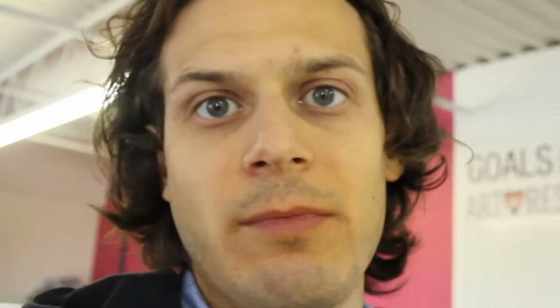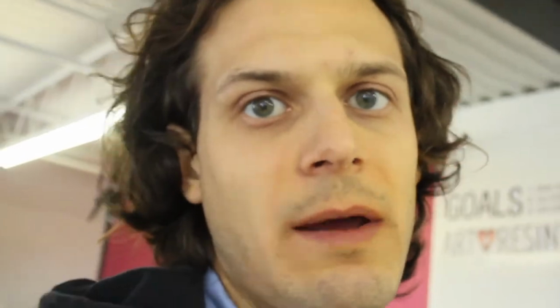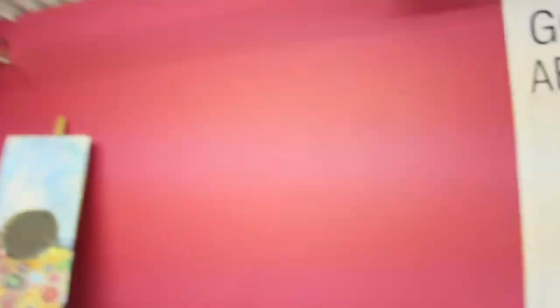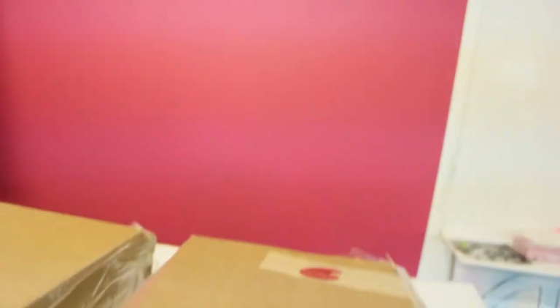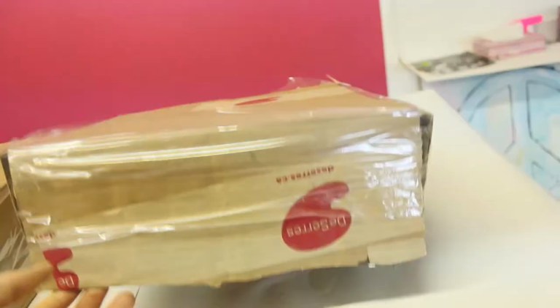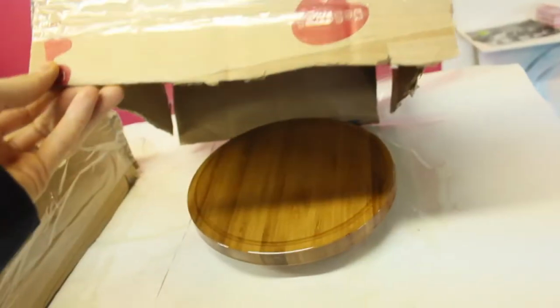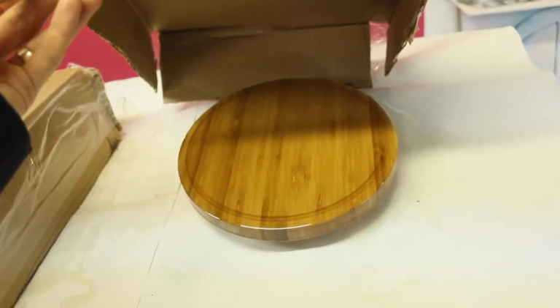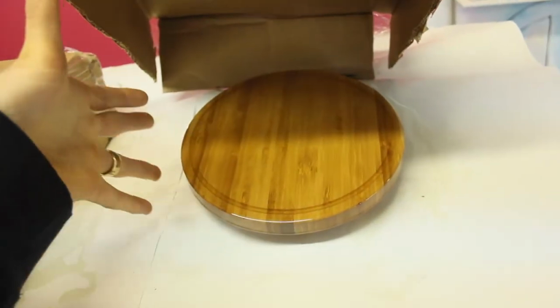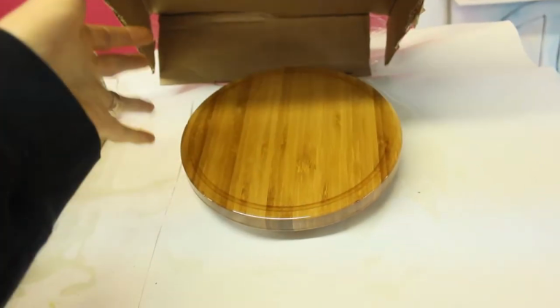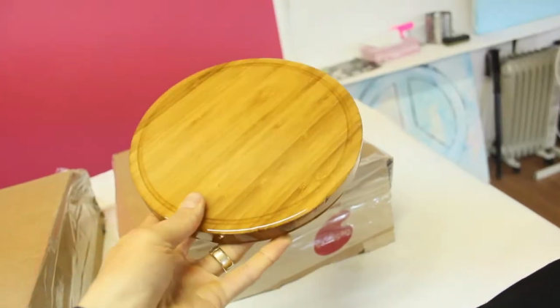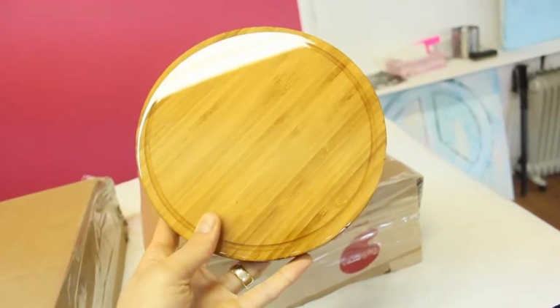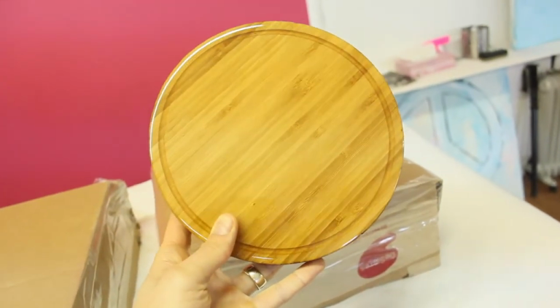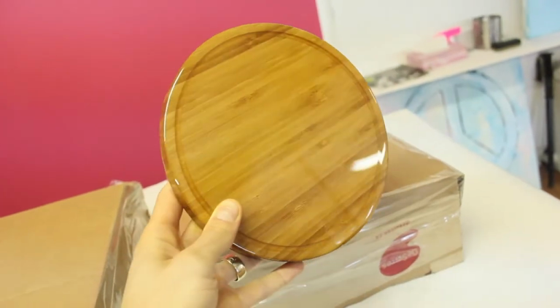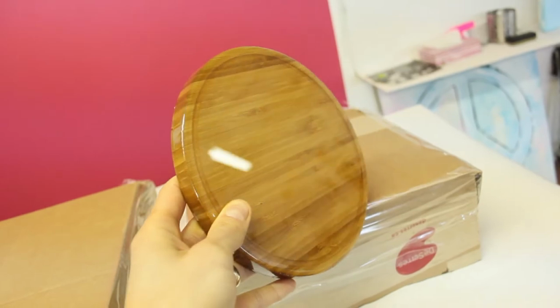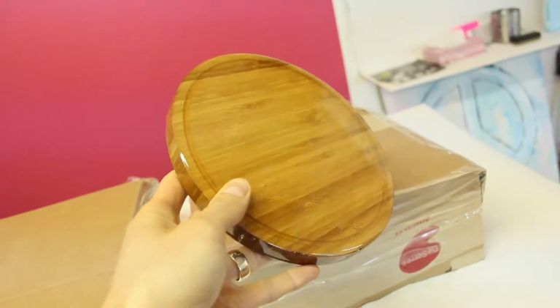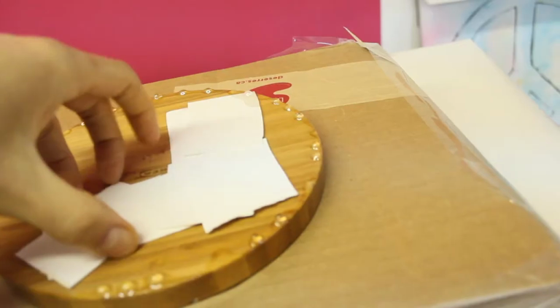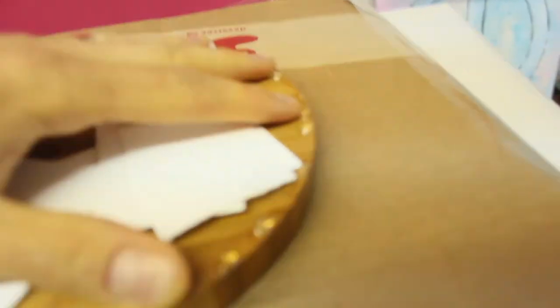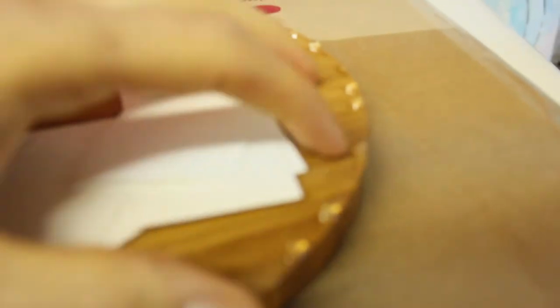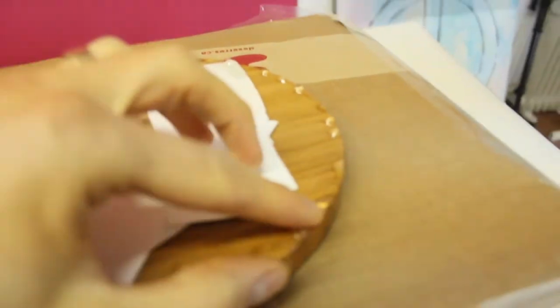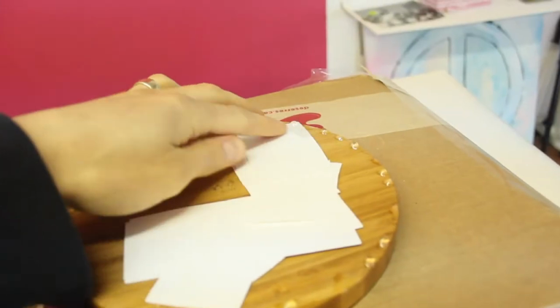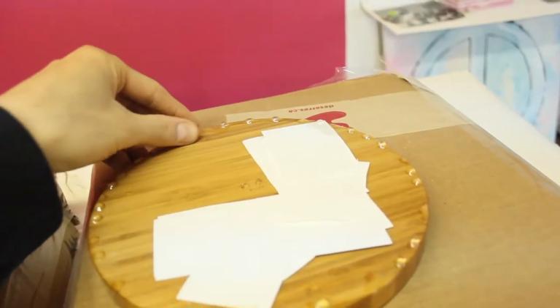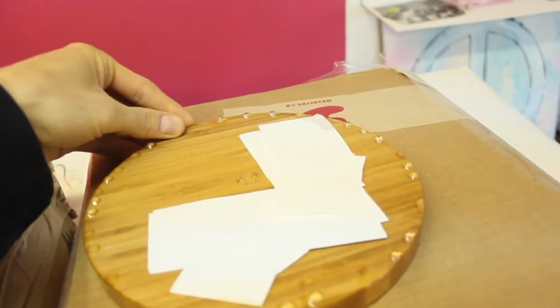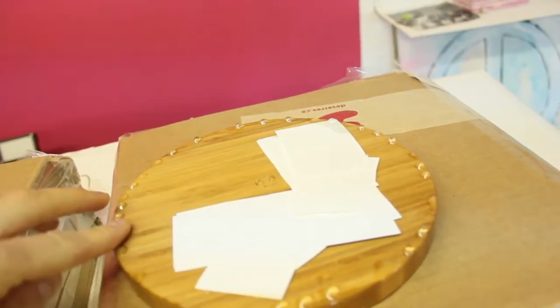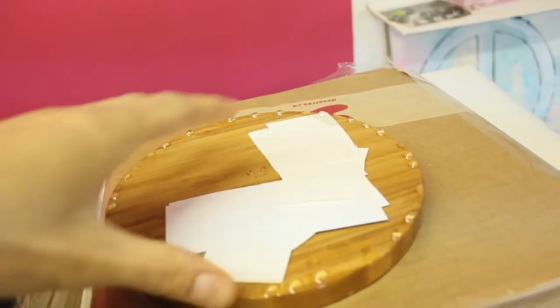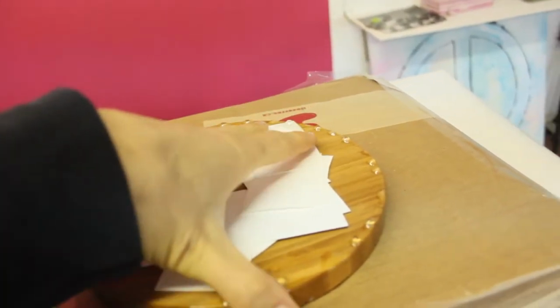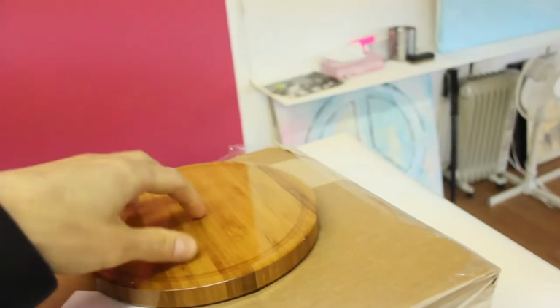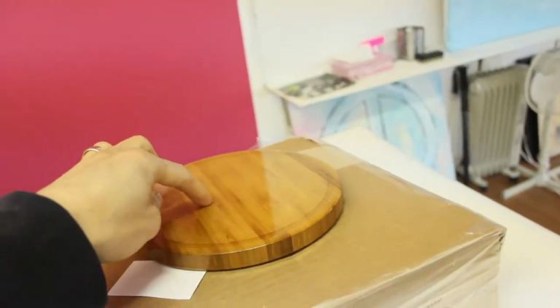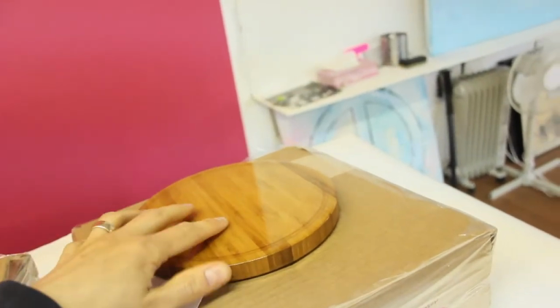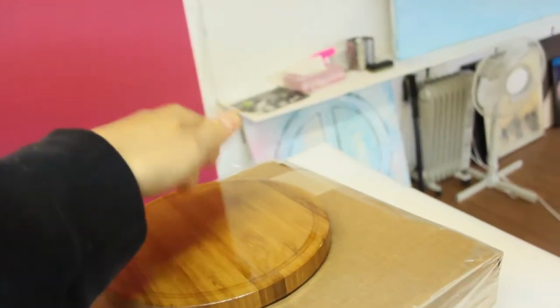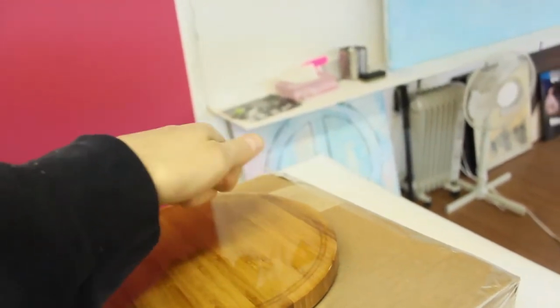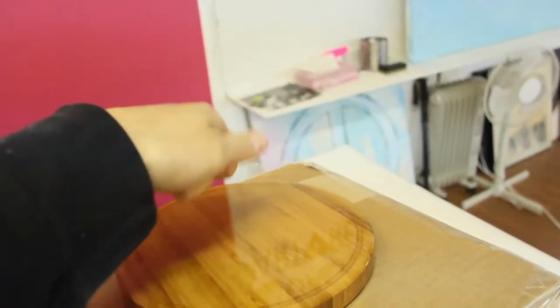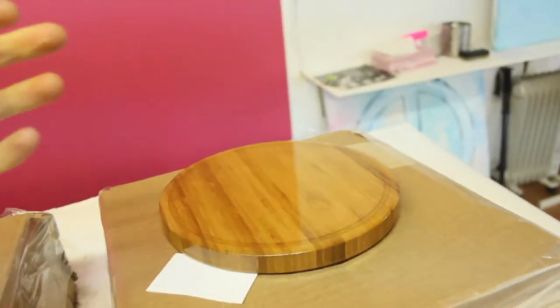I'll just show you each of the pieces. Two pieces of wood — look how nice that is. Now we have all these little bits on the edges; I'm just going to use a hand file and get rid of all those. You could also embed things underneath.